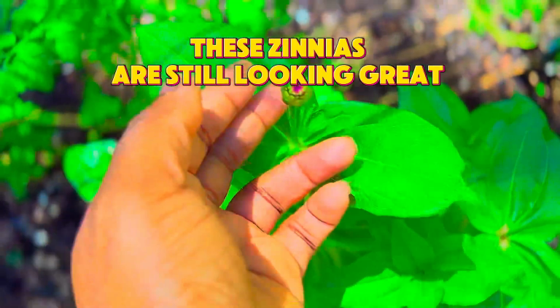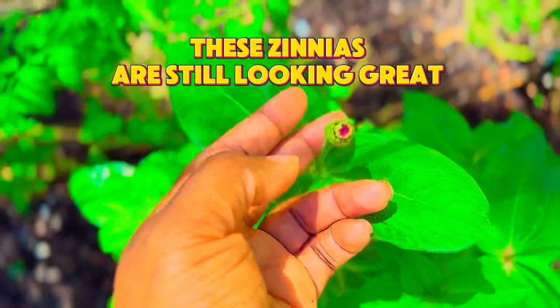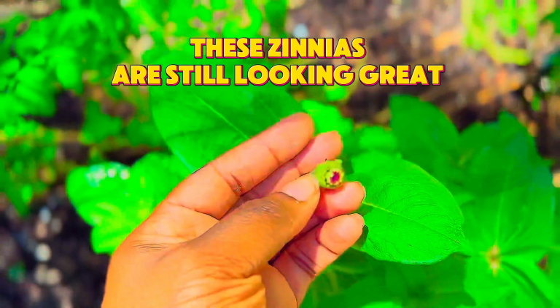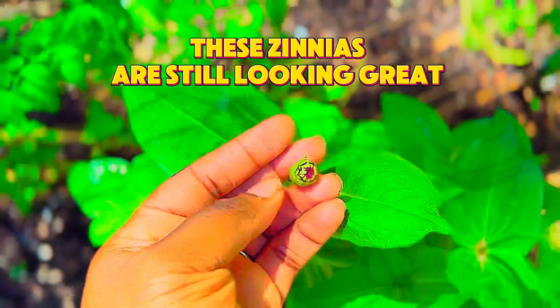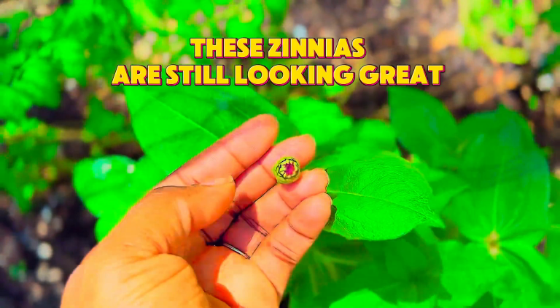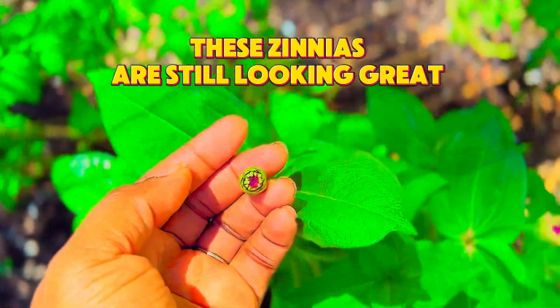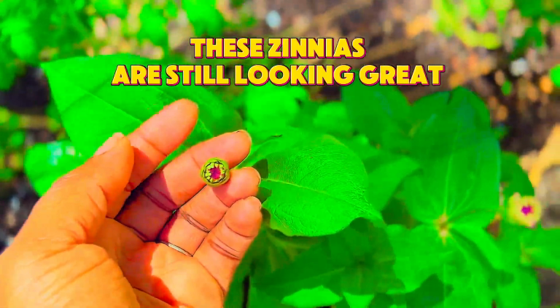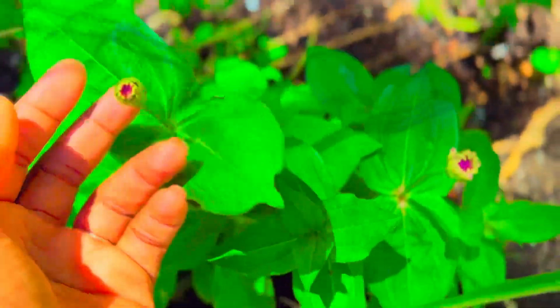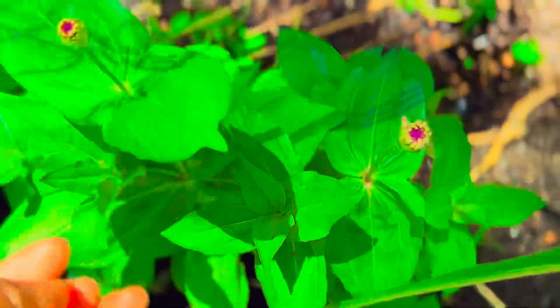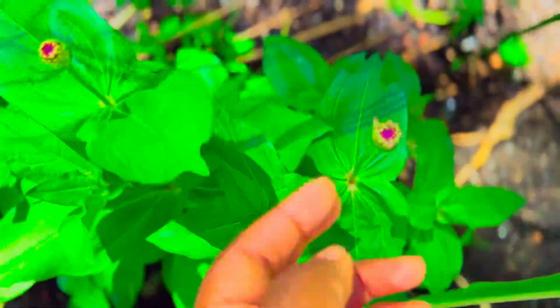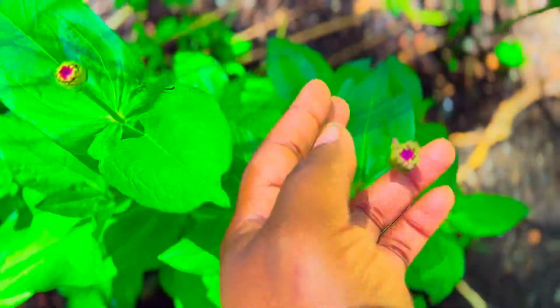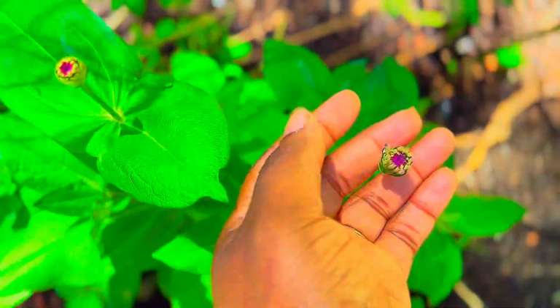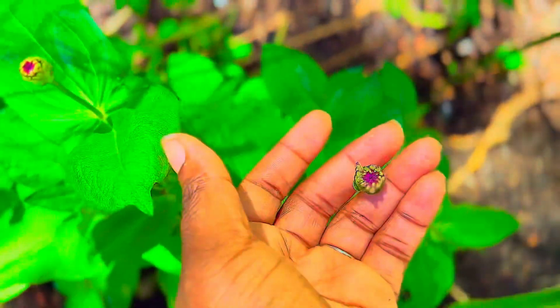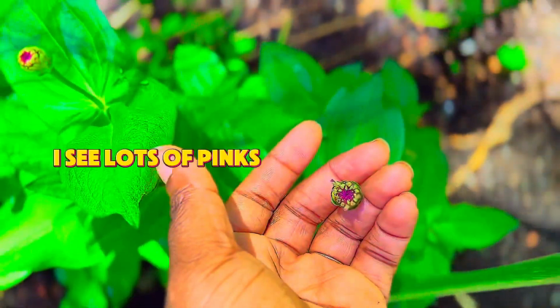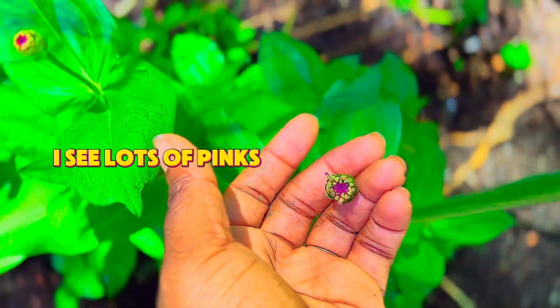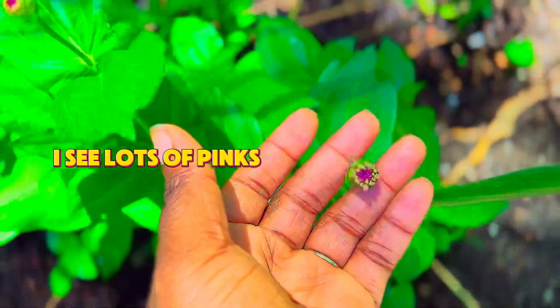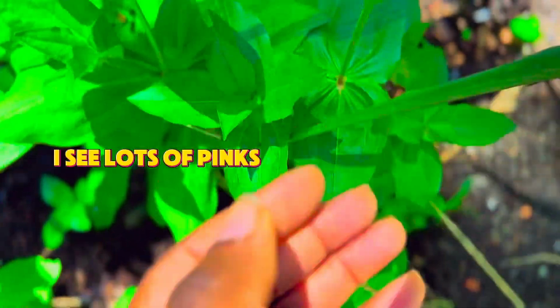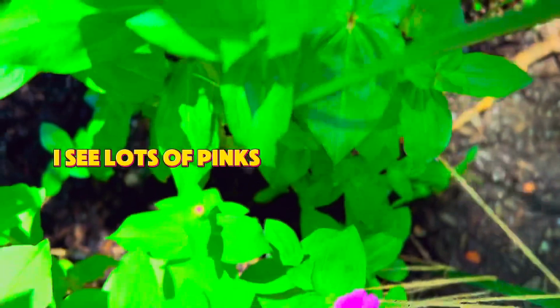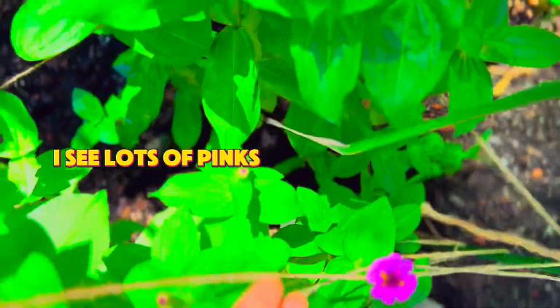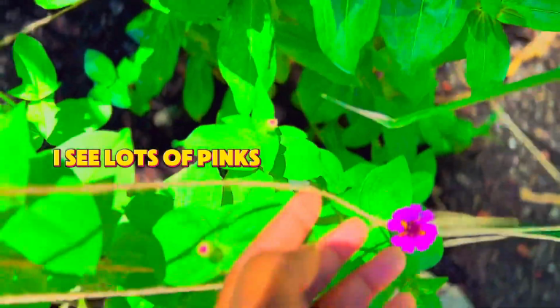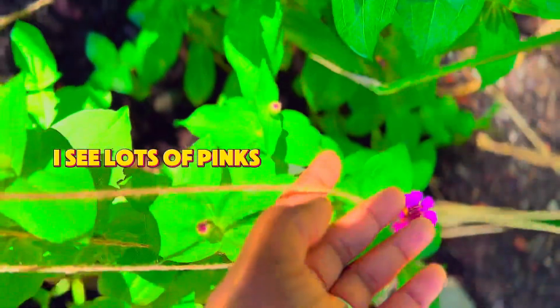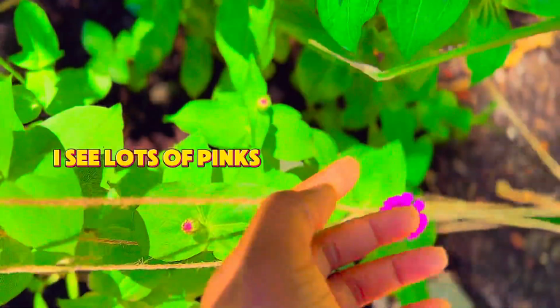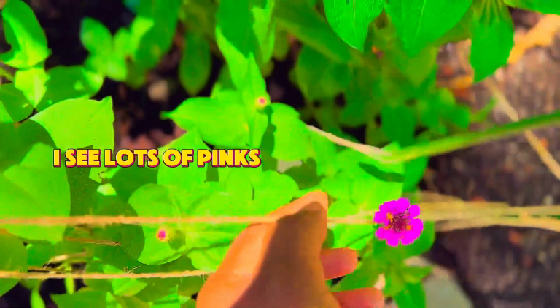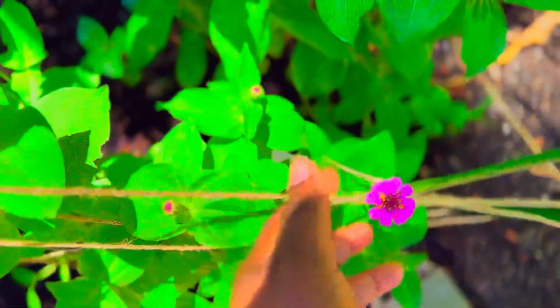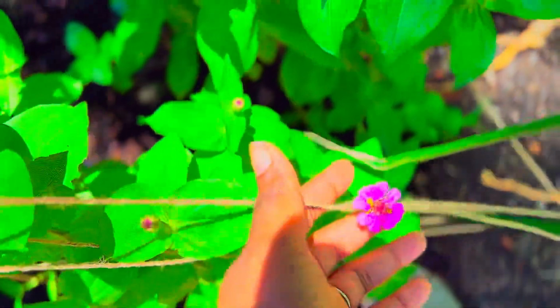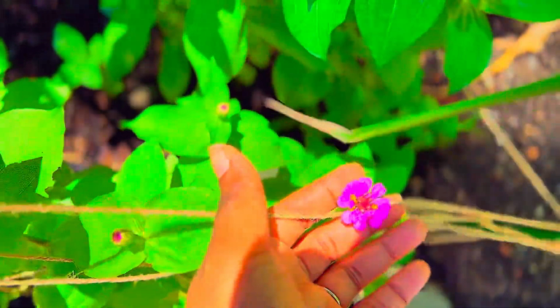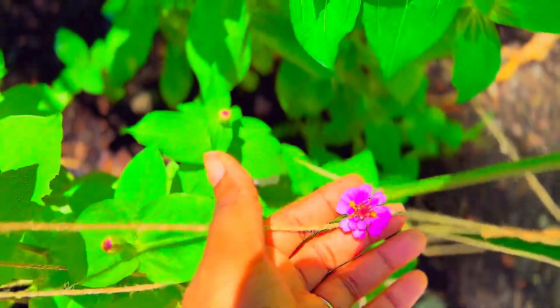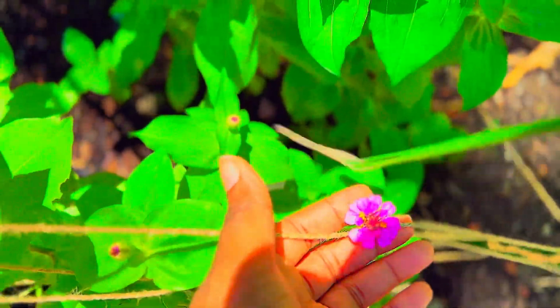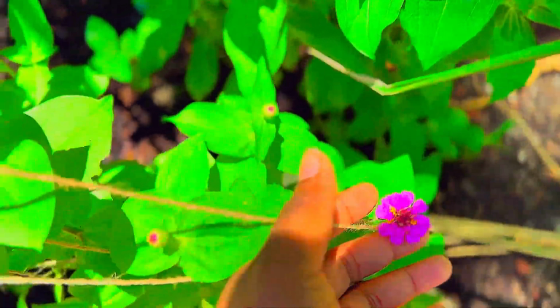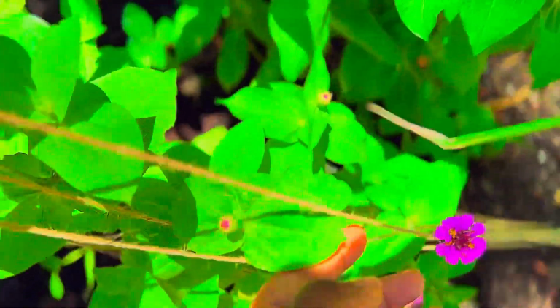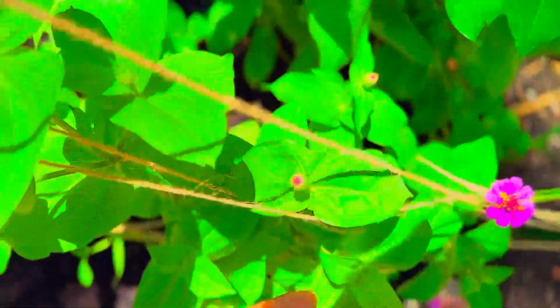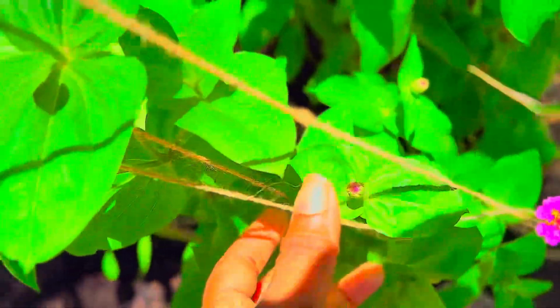This will cause the corn to be pollinated and it will start to develop corn kernels. So that's how you do it. Good luck to everyone and hopefully you found this video very helpful to you in your garden.